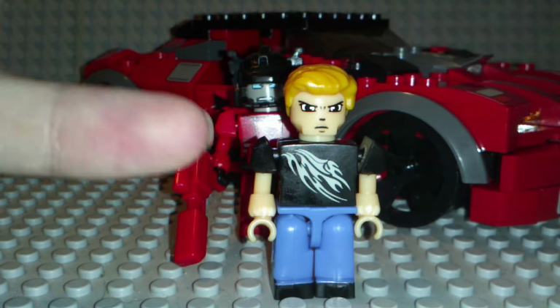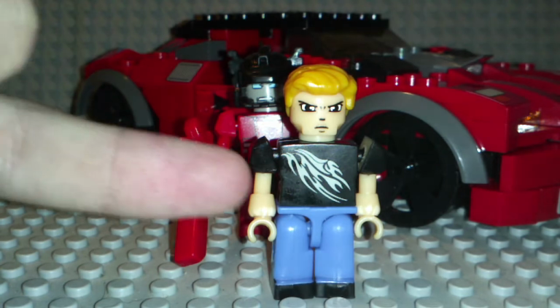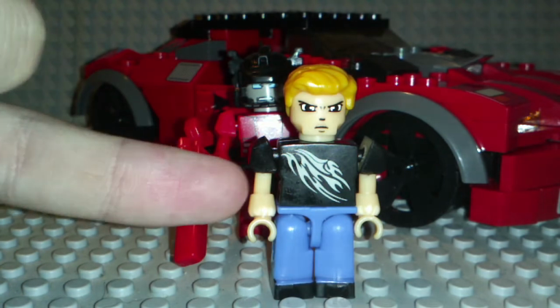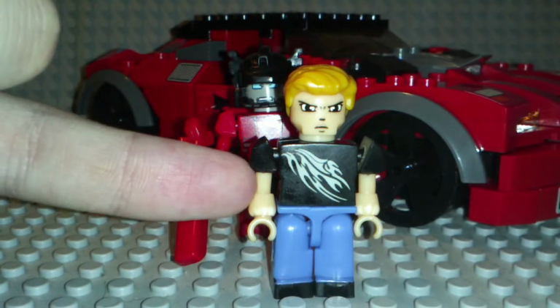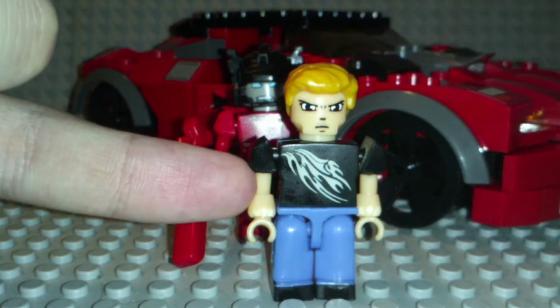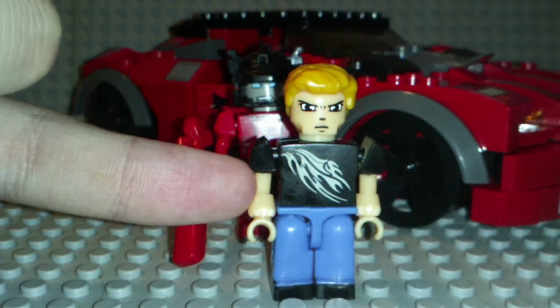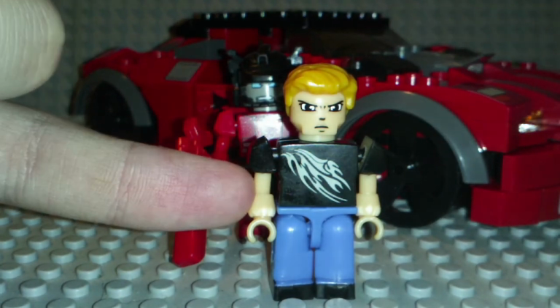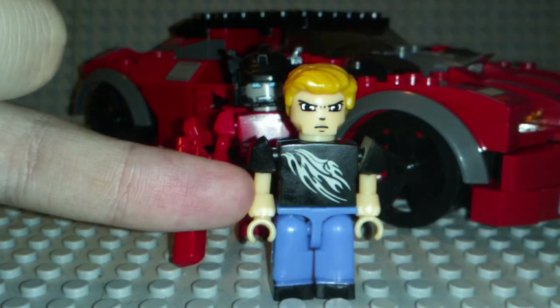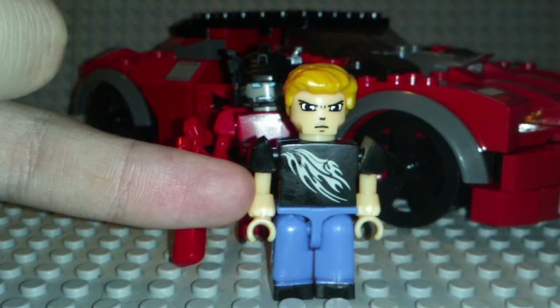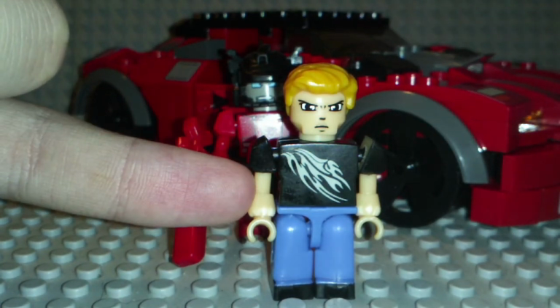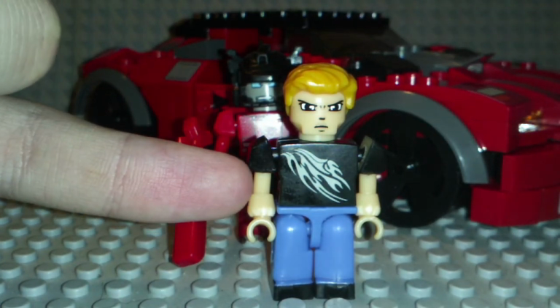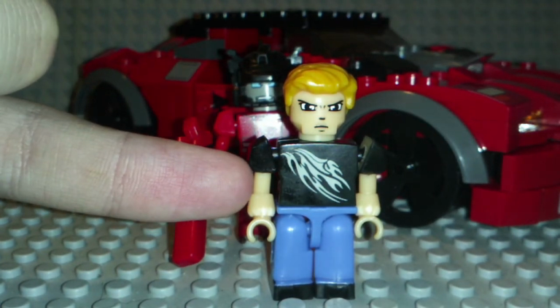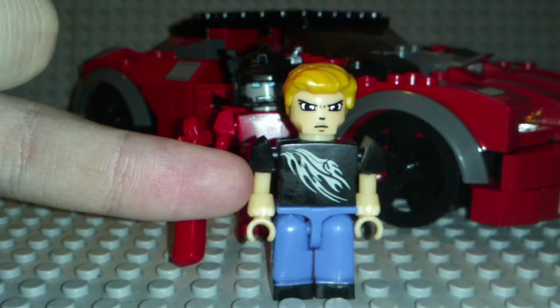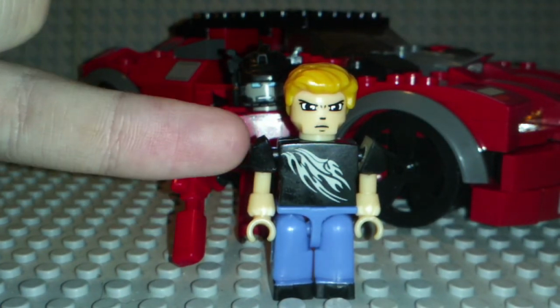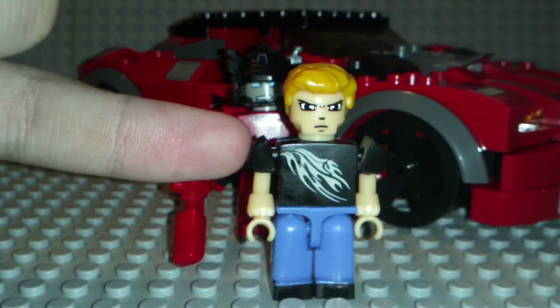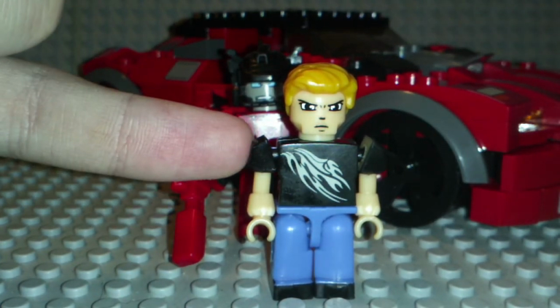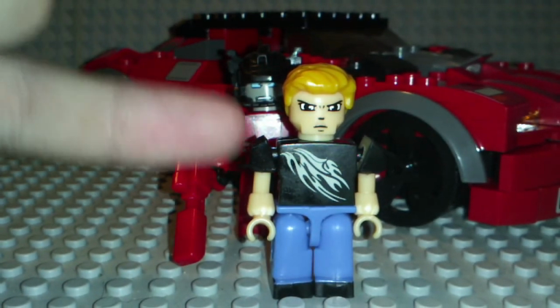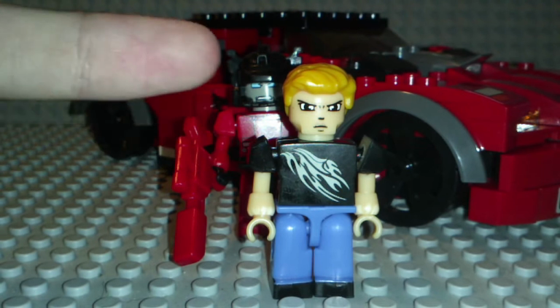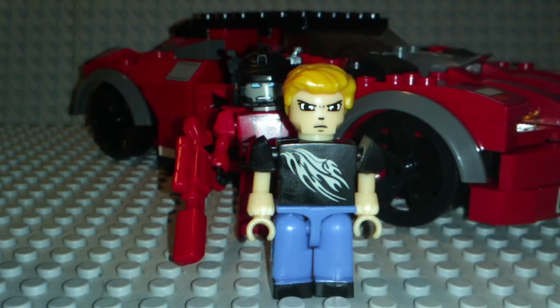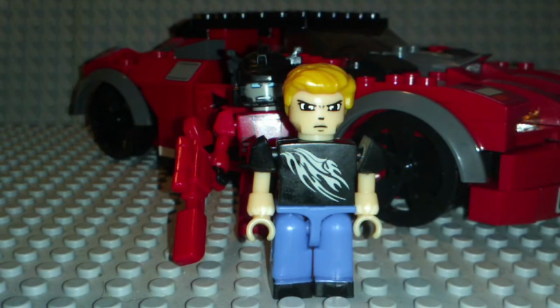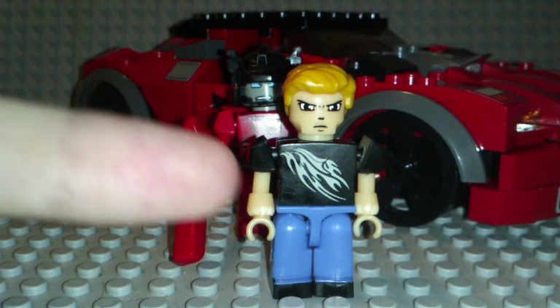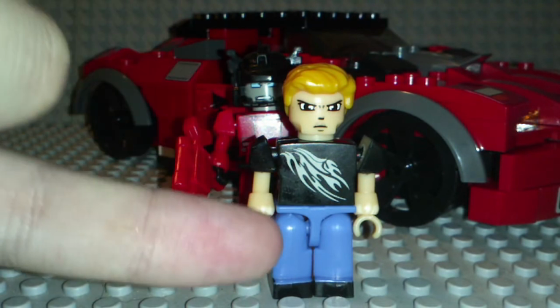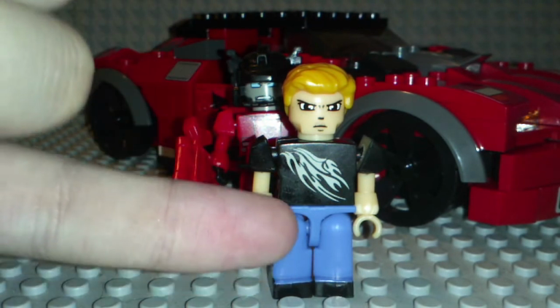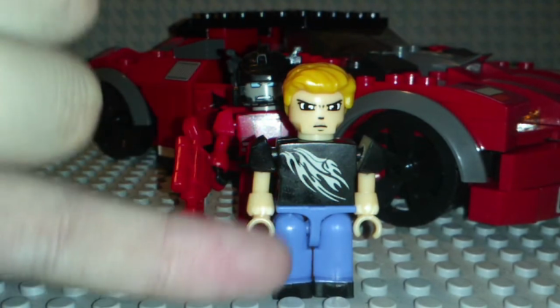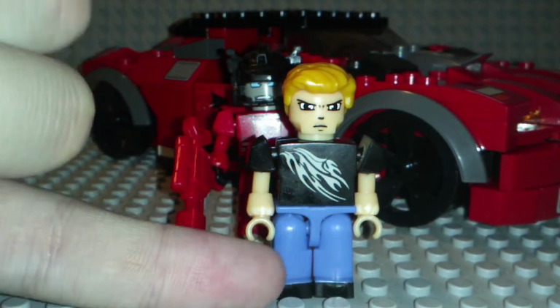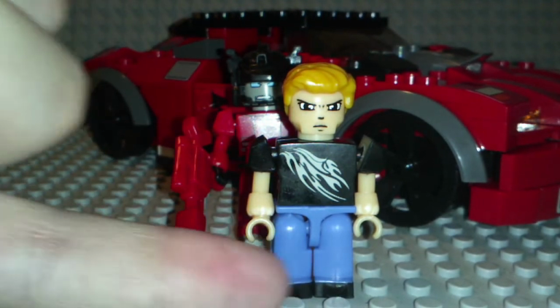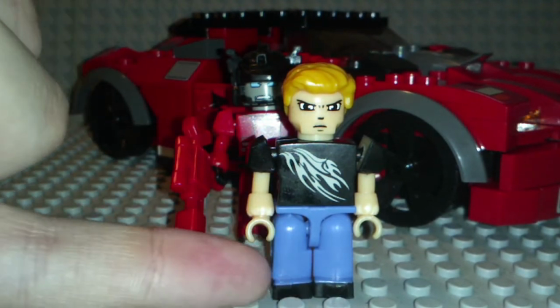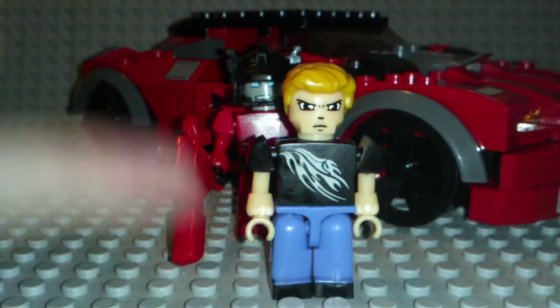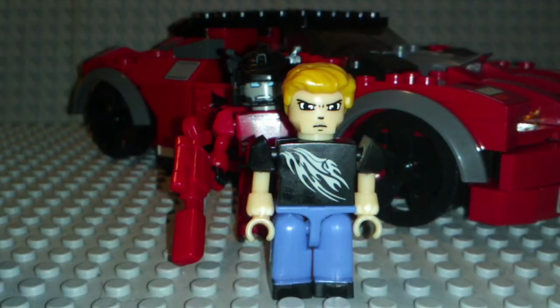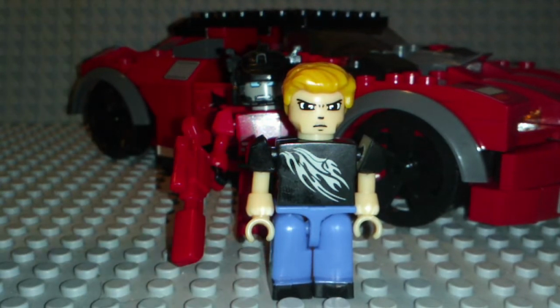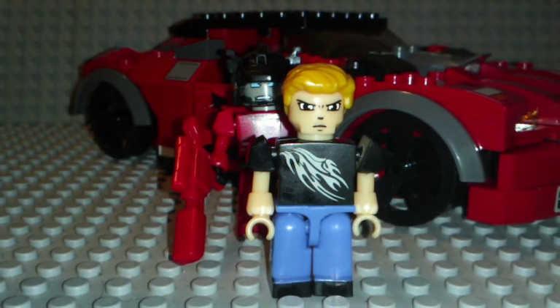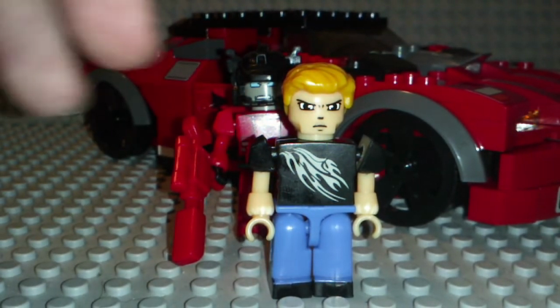He's either rolled up his sleeves because he's about to beat someone up, or he just likes wearing t-shirts. He's got some jeans on and black shoes.